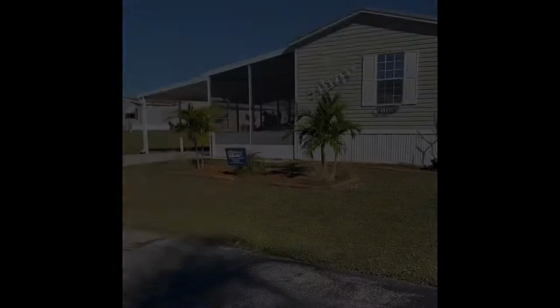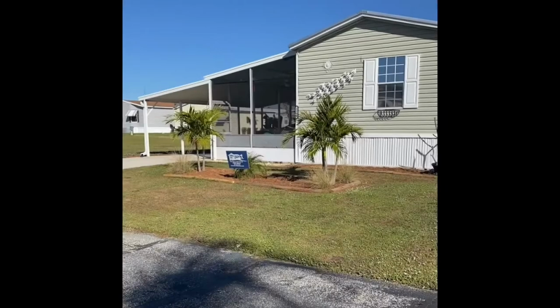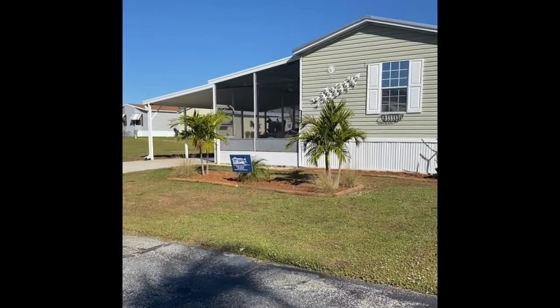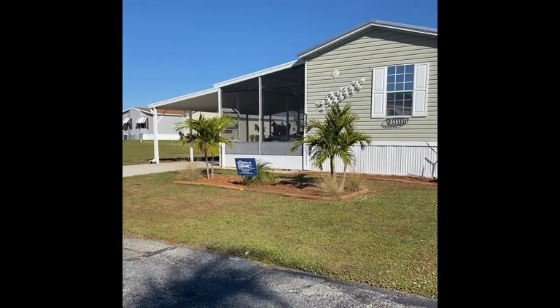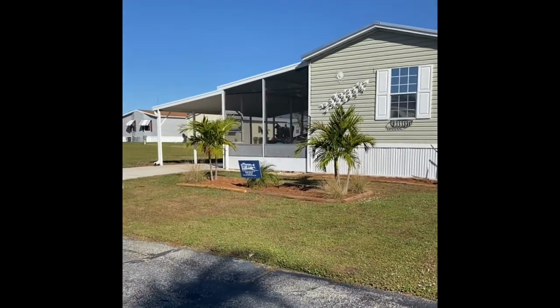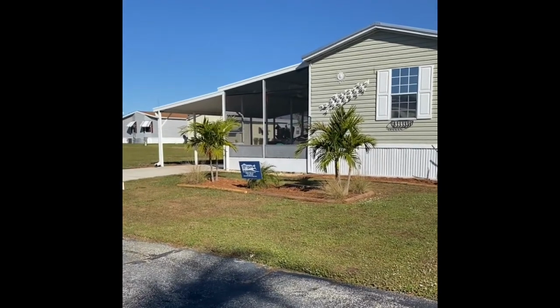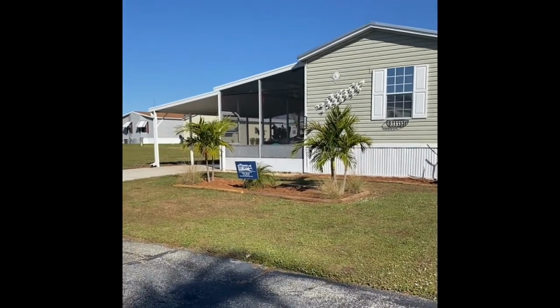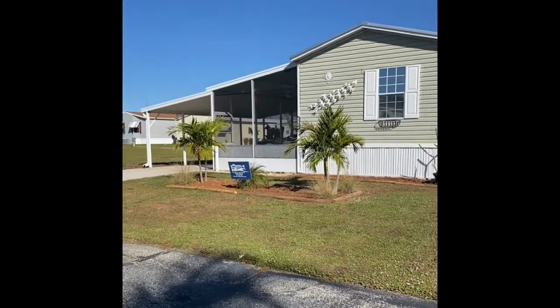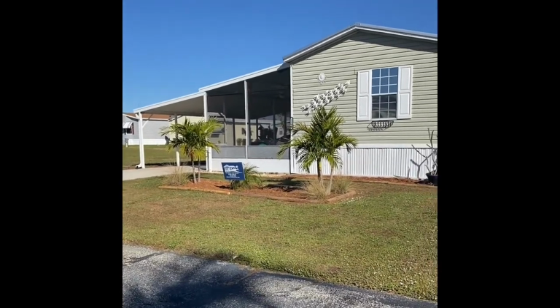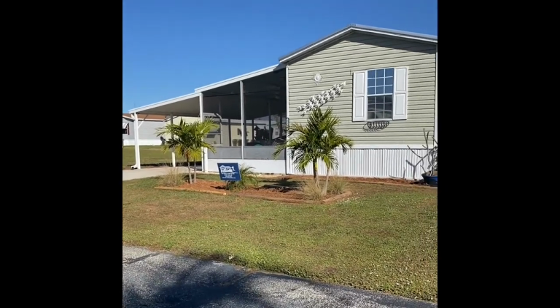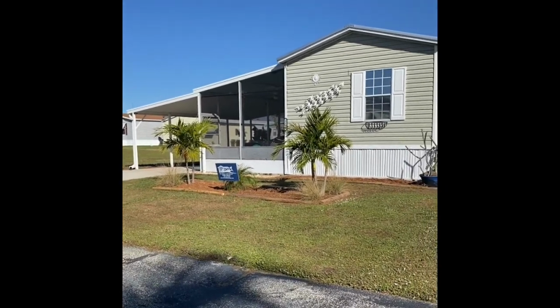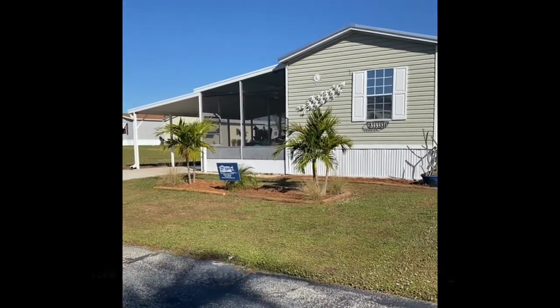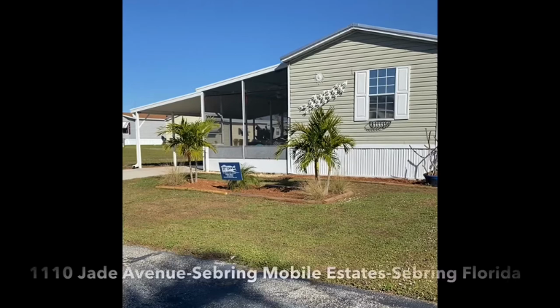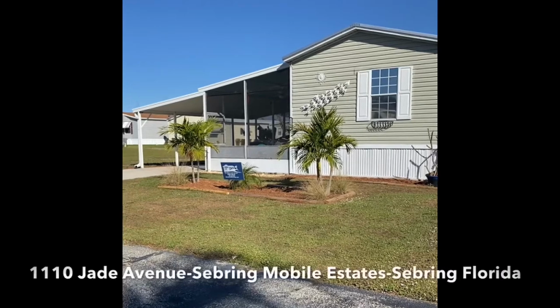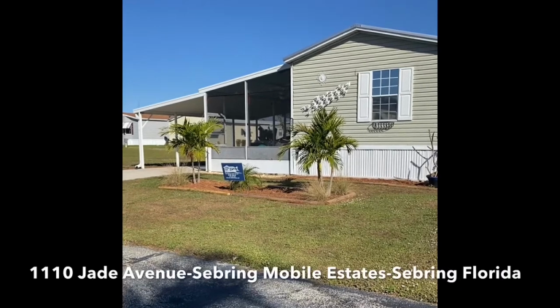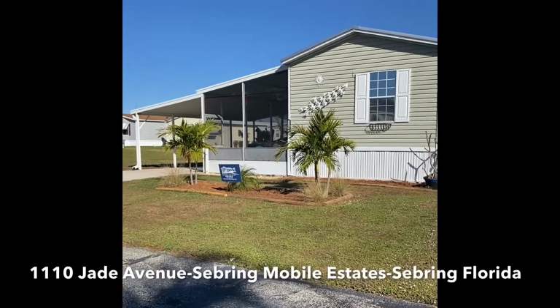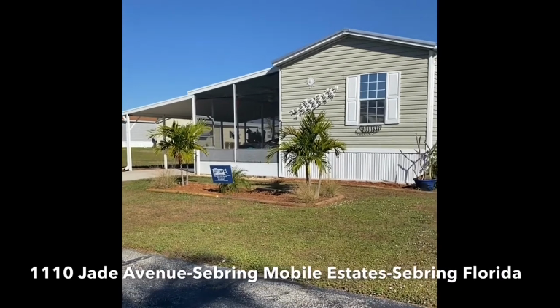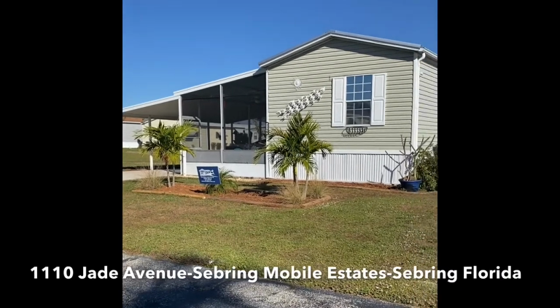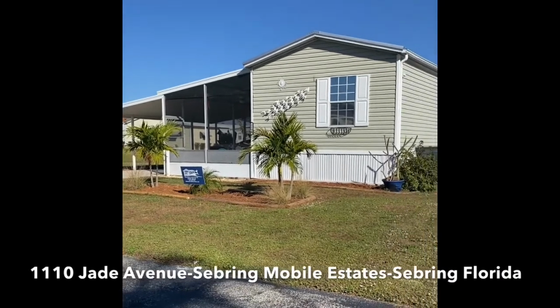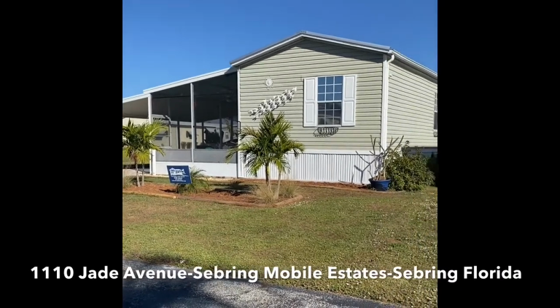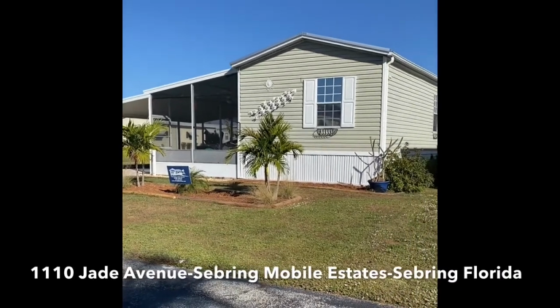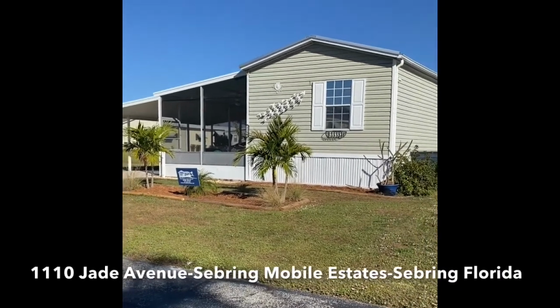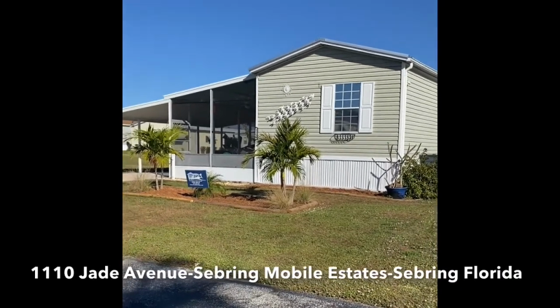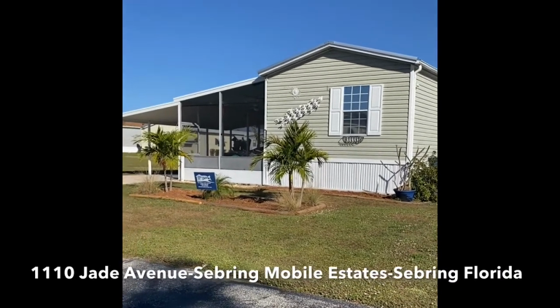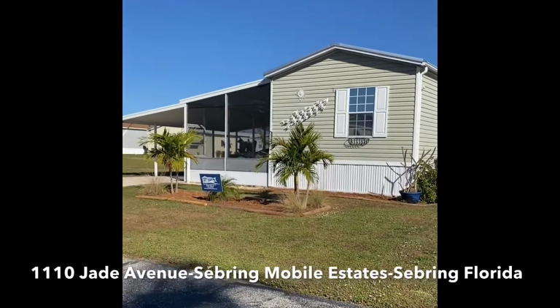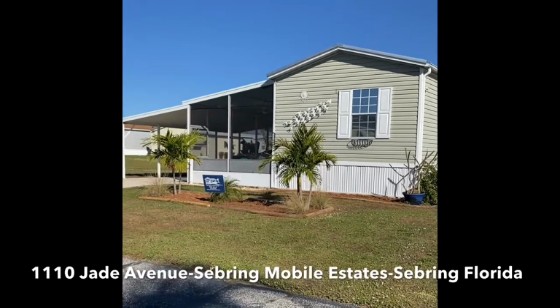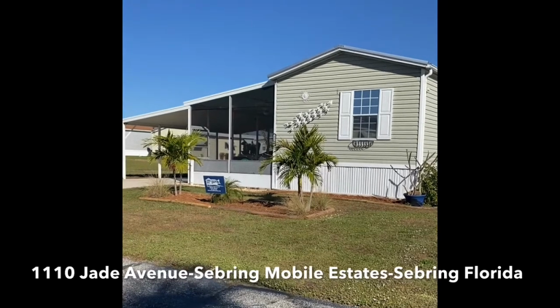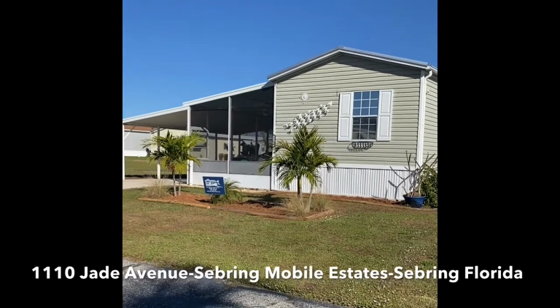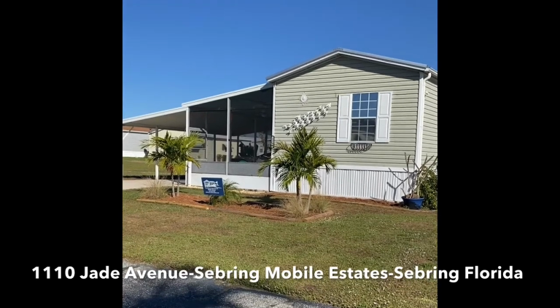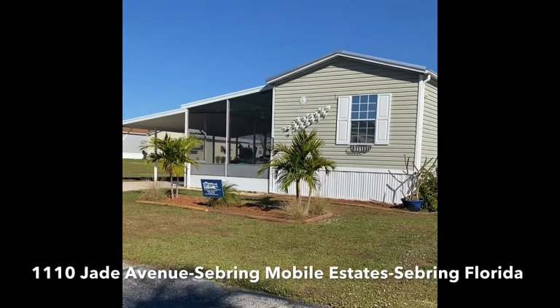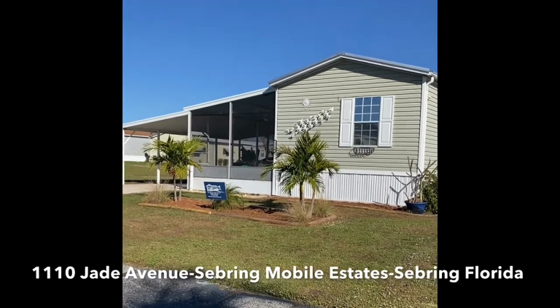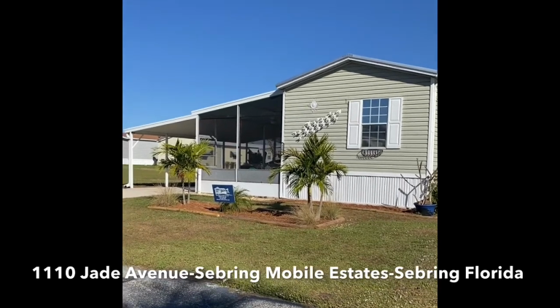We have a showcase home here today. This afternoon we're located at 1110 Jade Avenue in sunny Sebring, Florida. We're actually inside Sebring Mobile Estates Mobile Home Park.